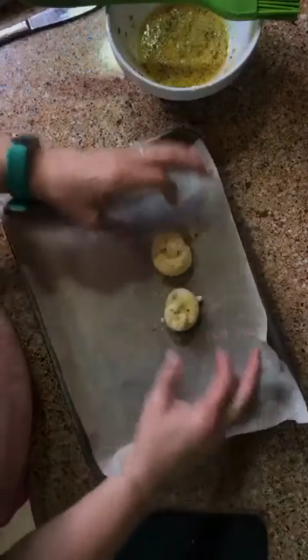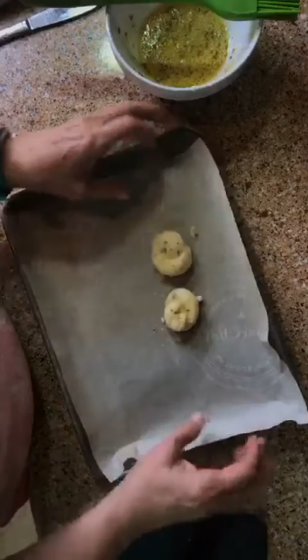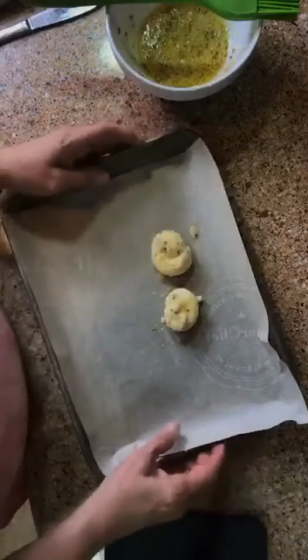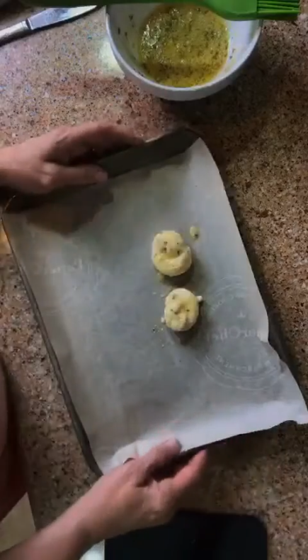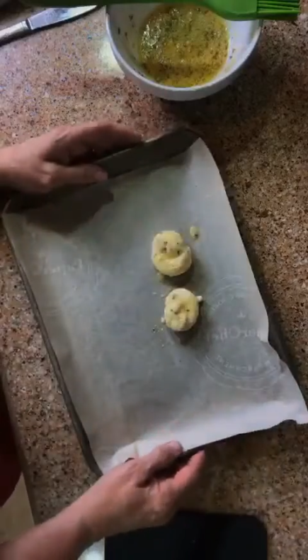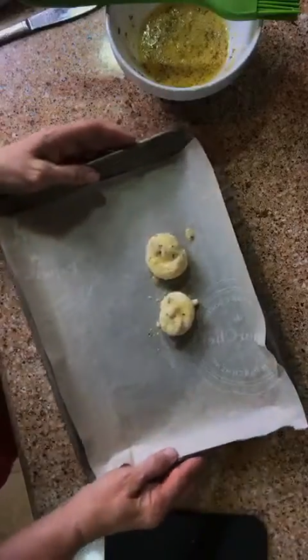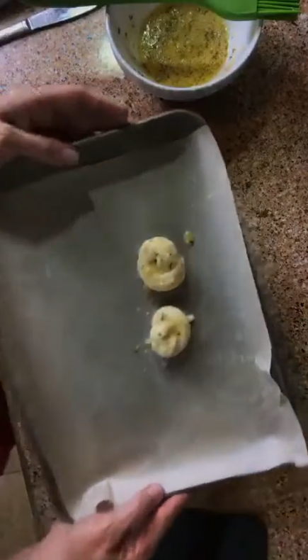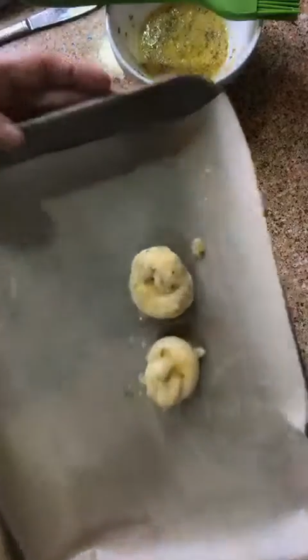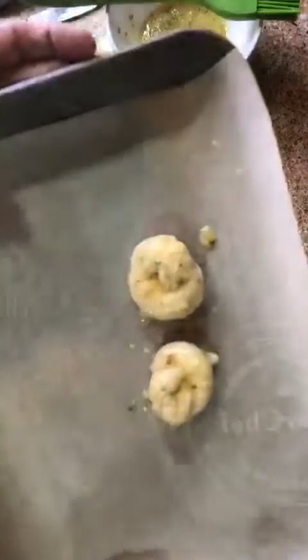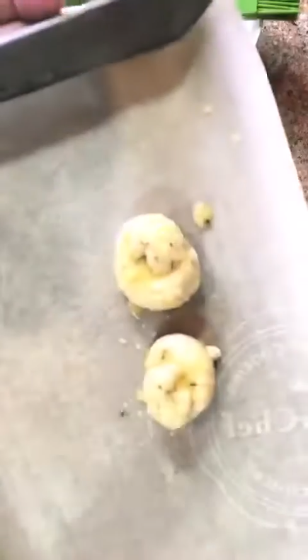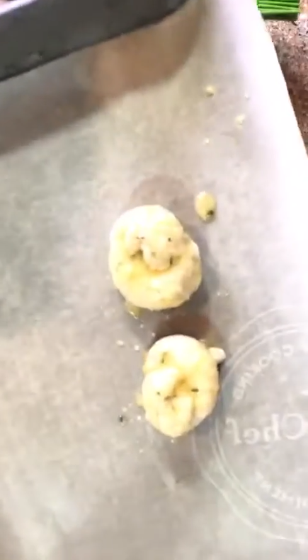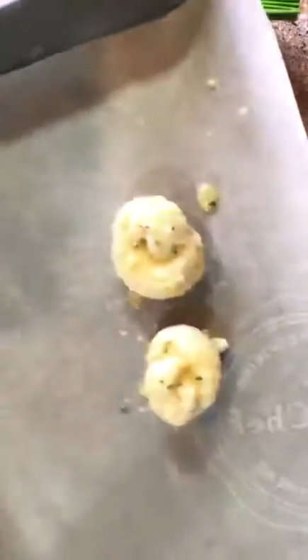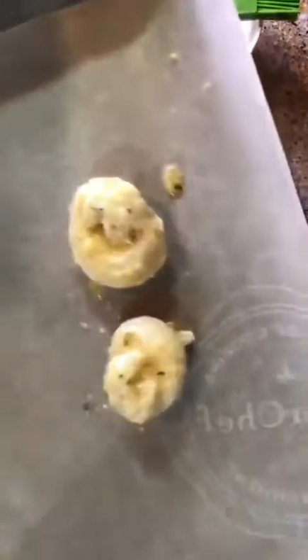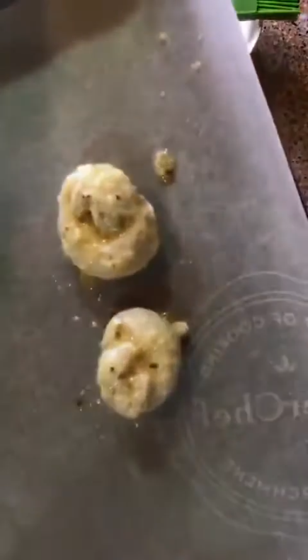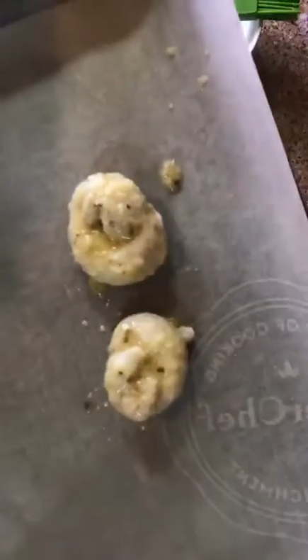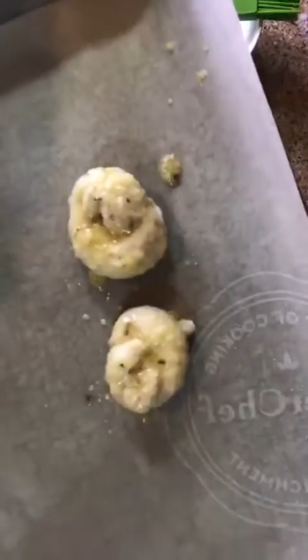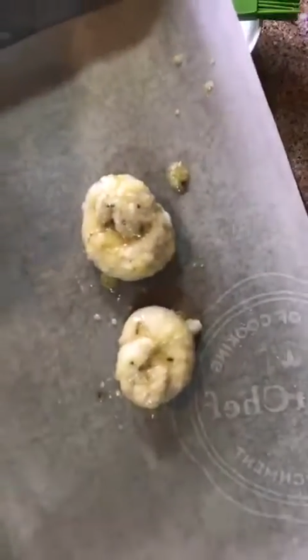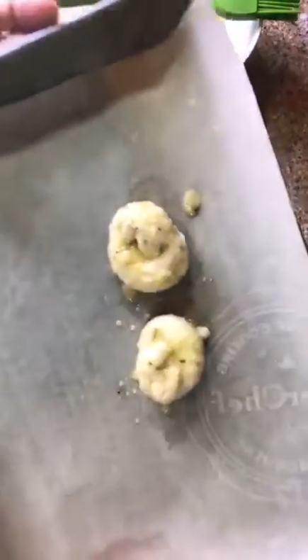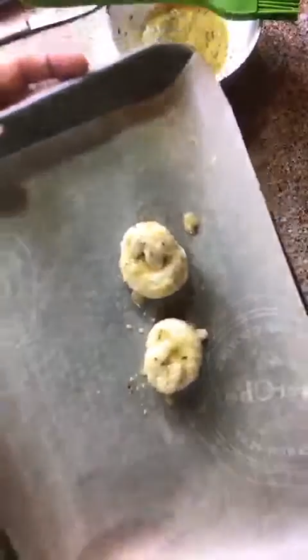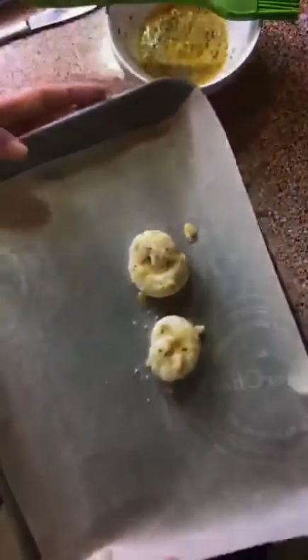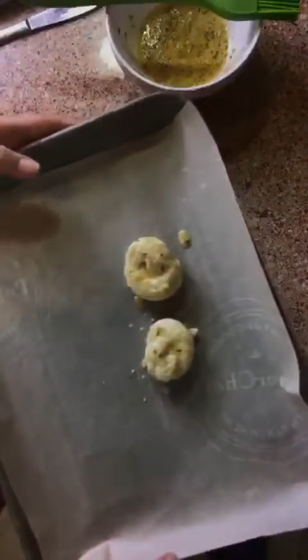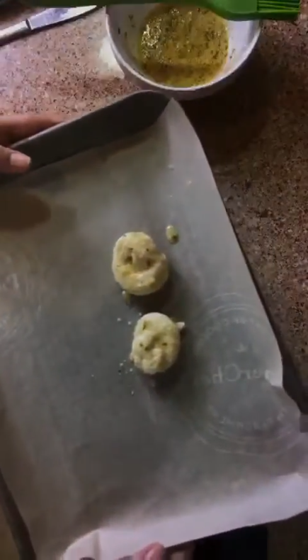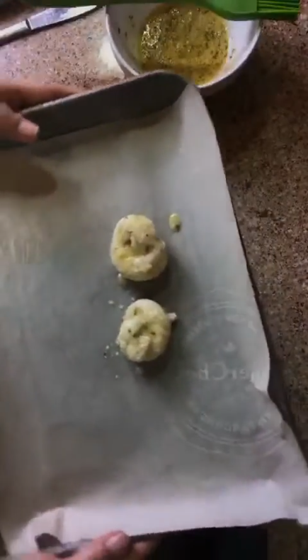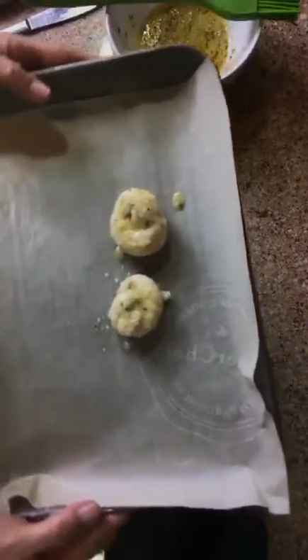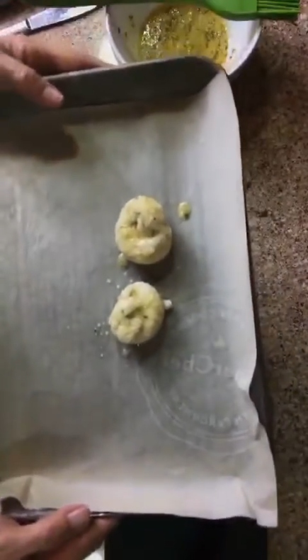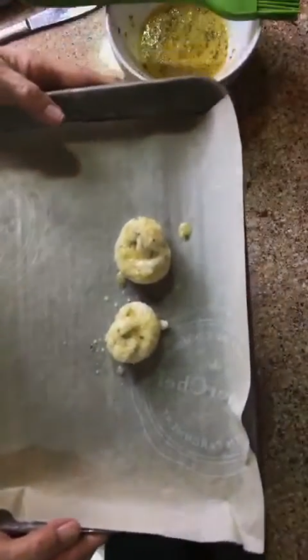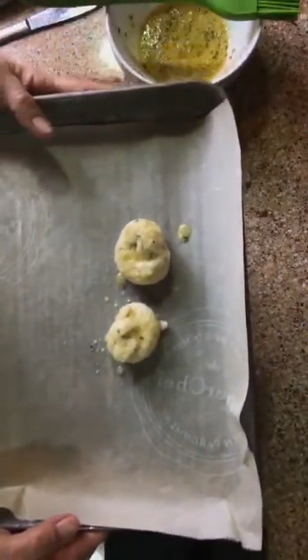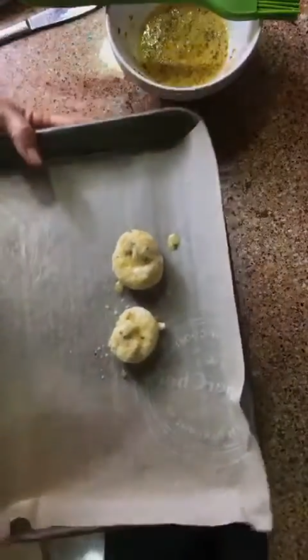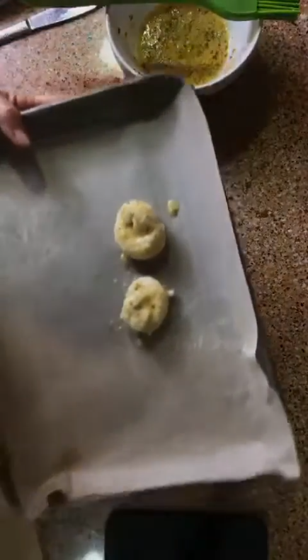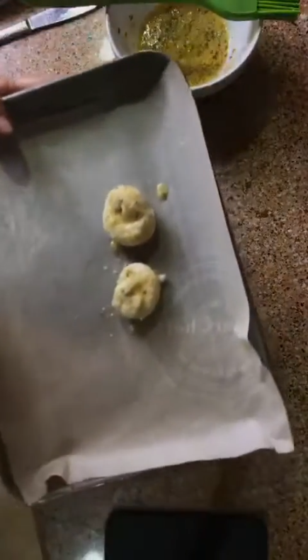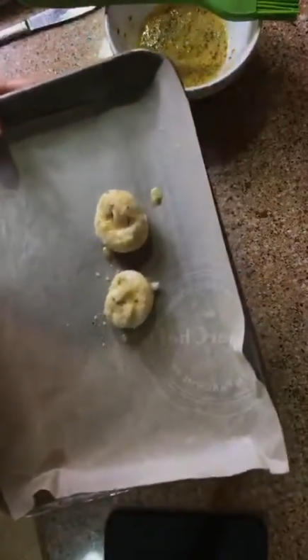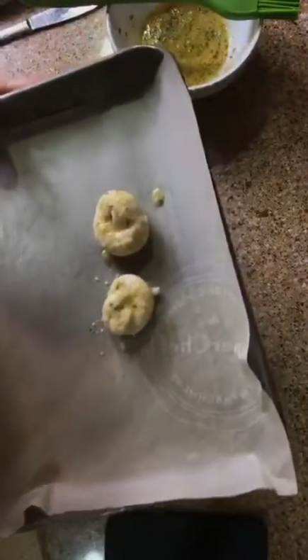I'm doing these two for y'all. Now we're going to put them in the 400-degree oven. I'm going to cook them eight to ten minutes, so I'll be right back.